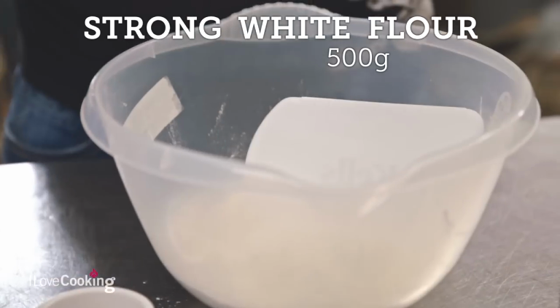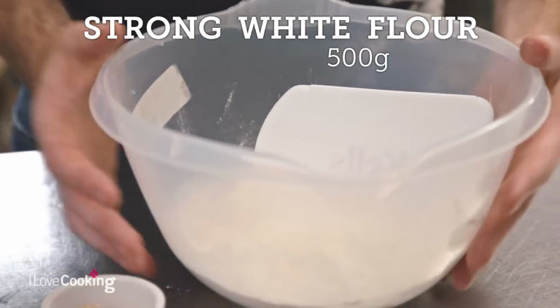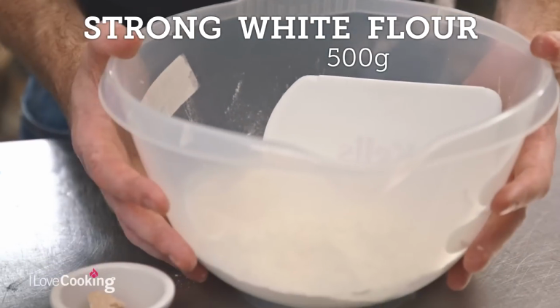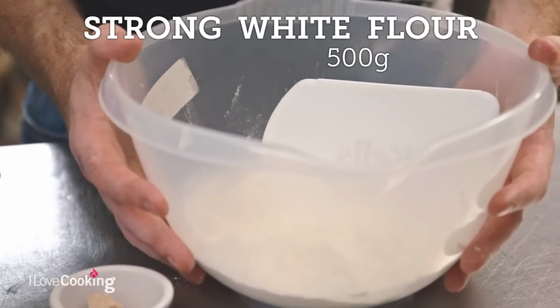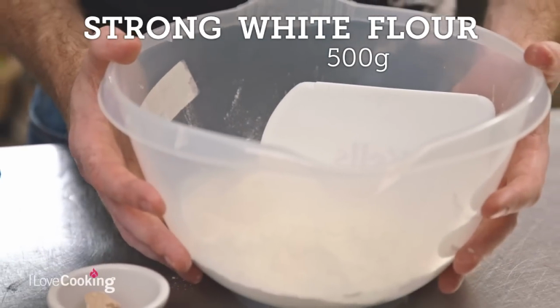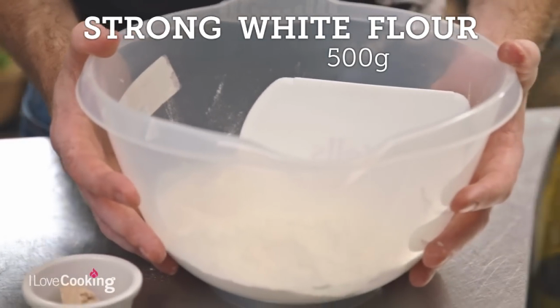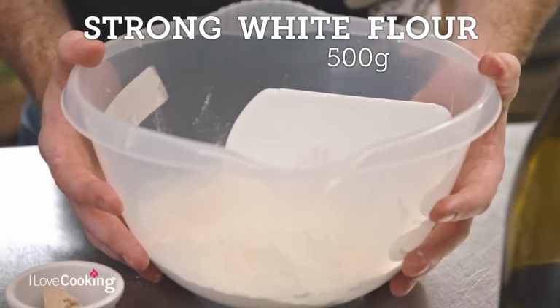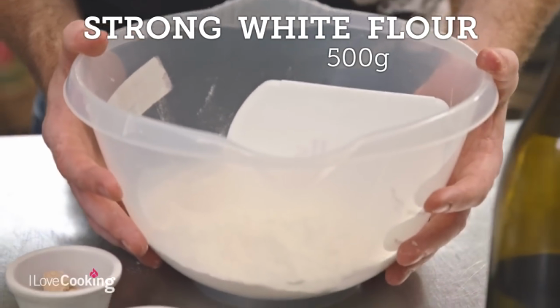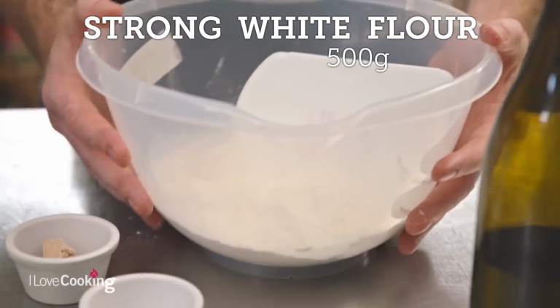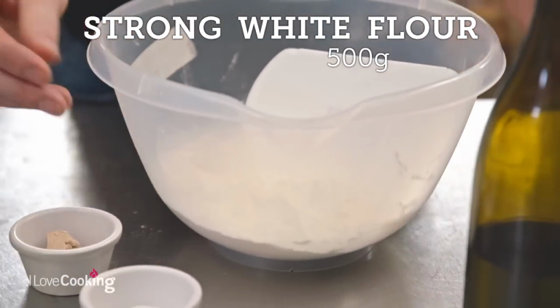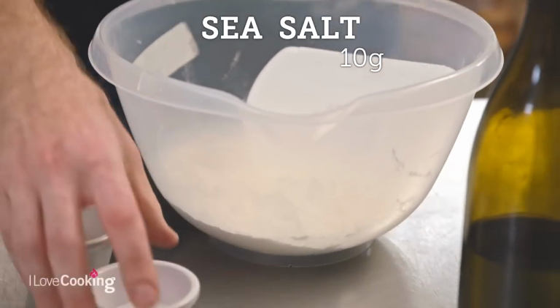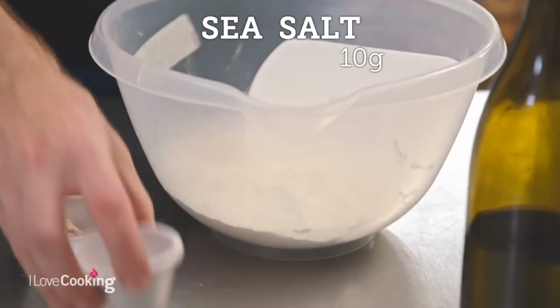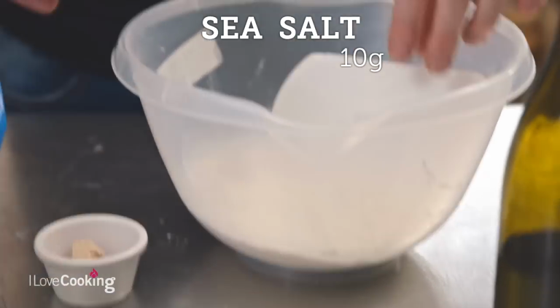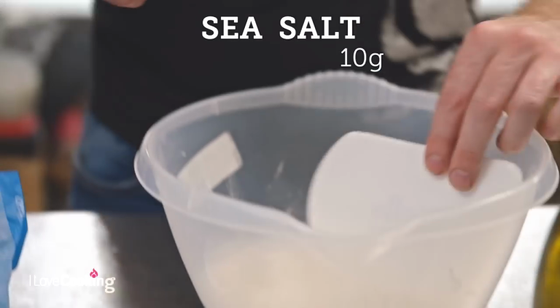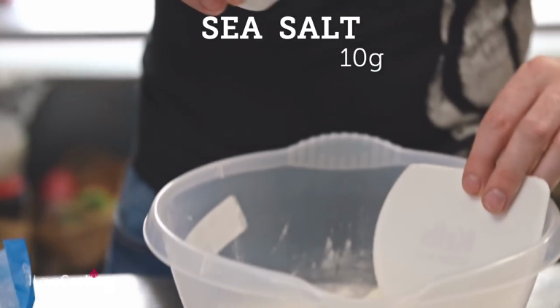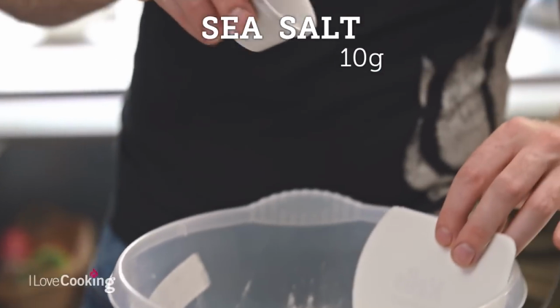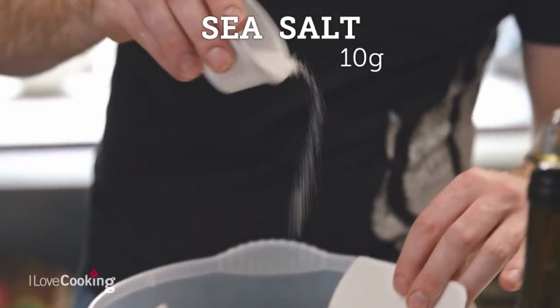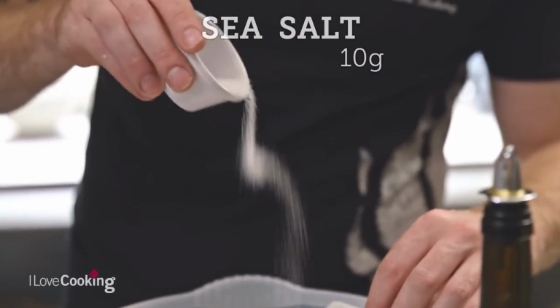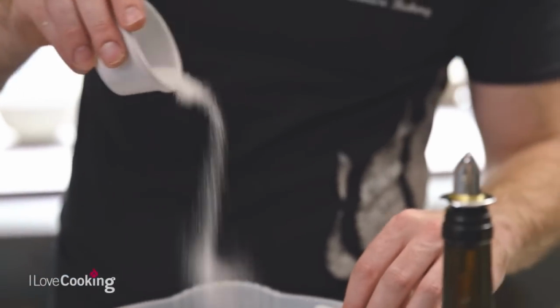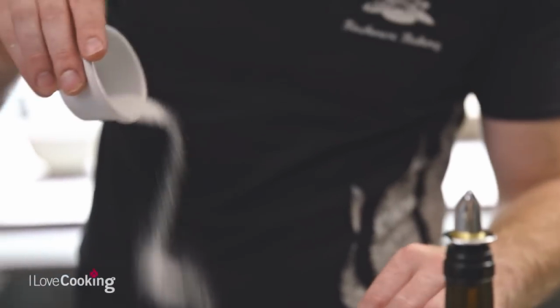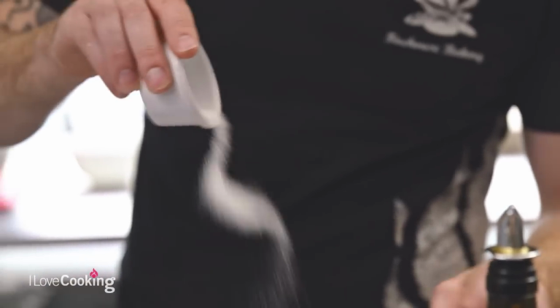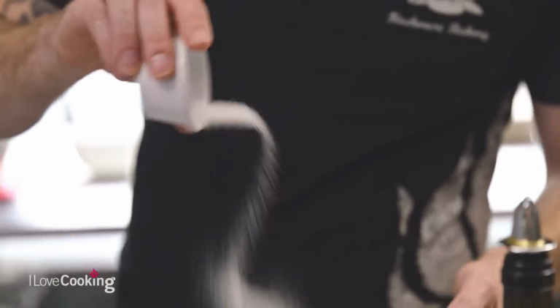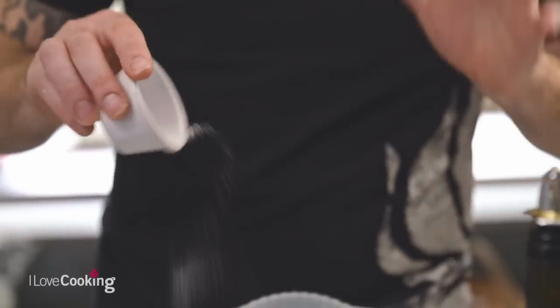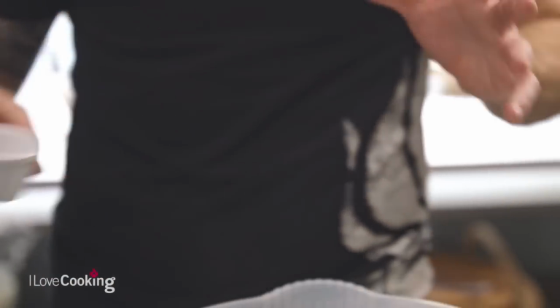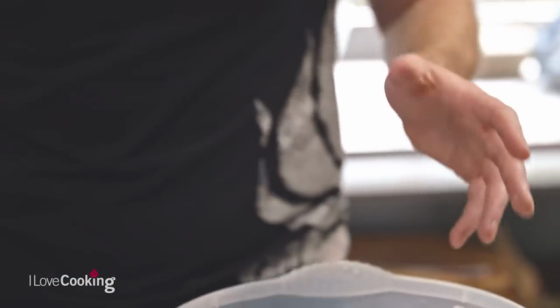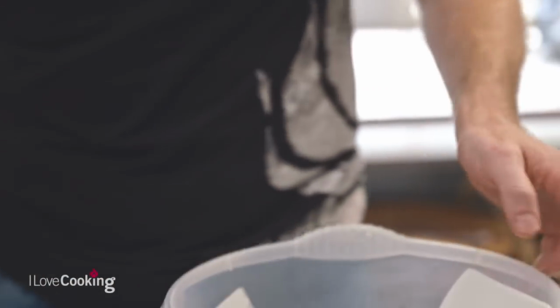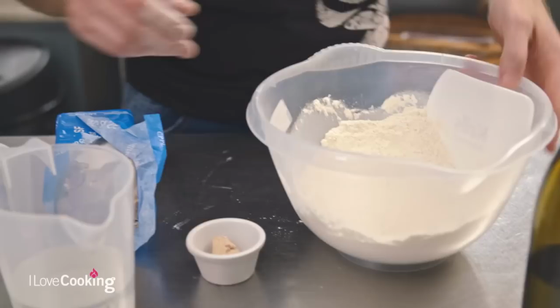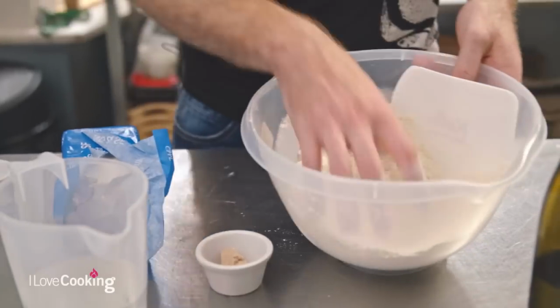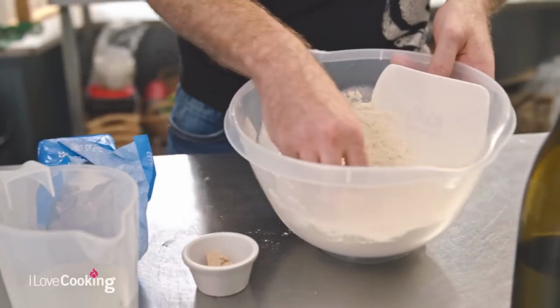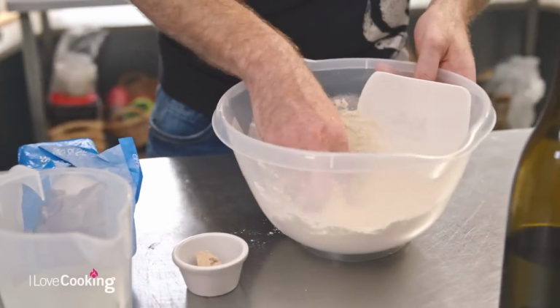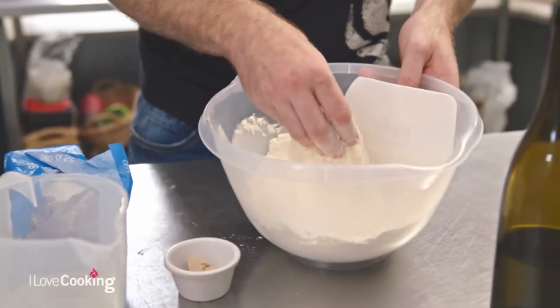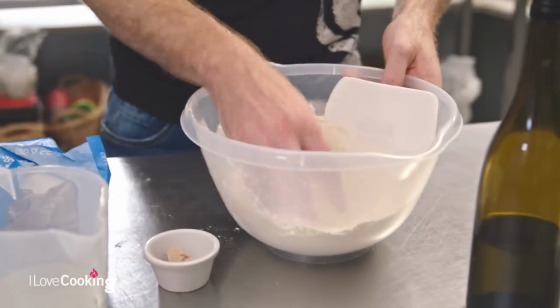500 grams of strong white flour, and to that we're adding about 10 grams of sea salt. A little bit of salt heightens the flavour of everything else — same applies to bread. So always mix your salt through the flour.